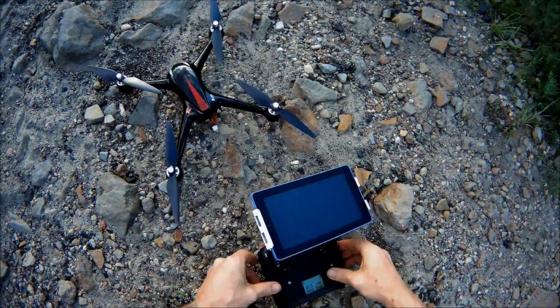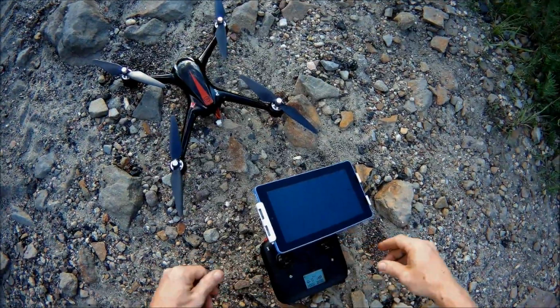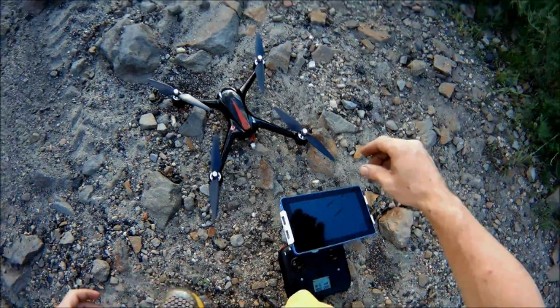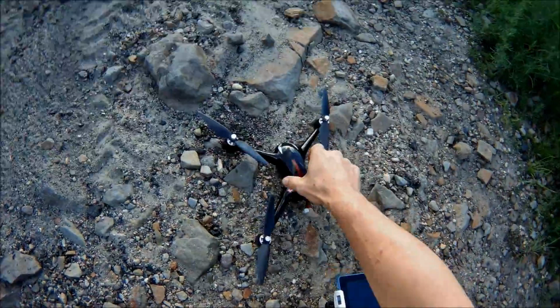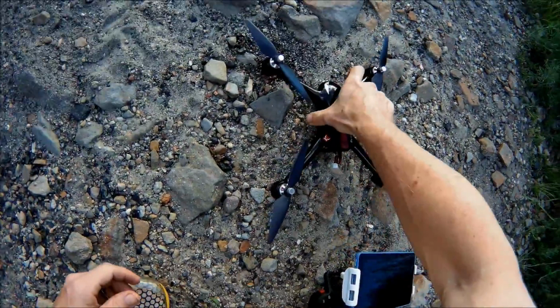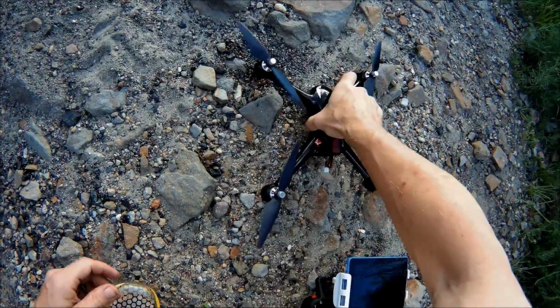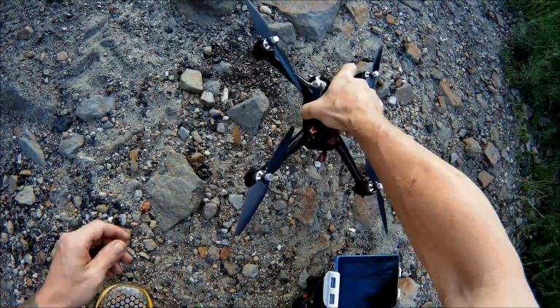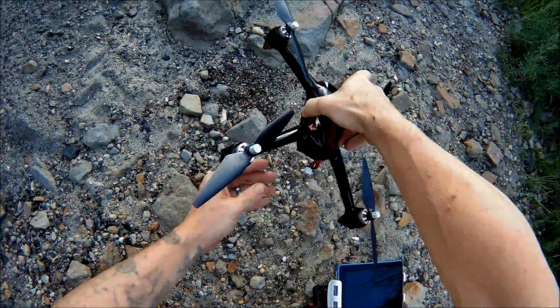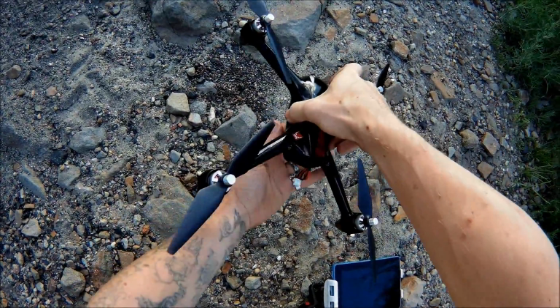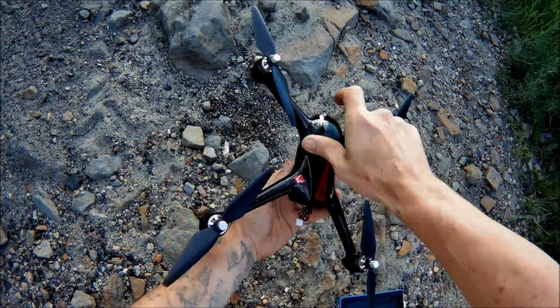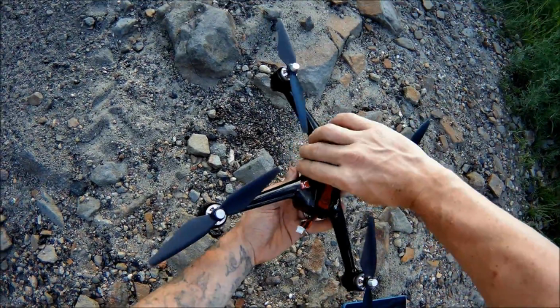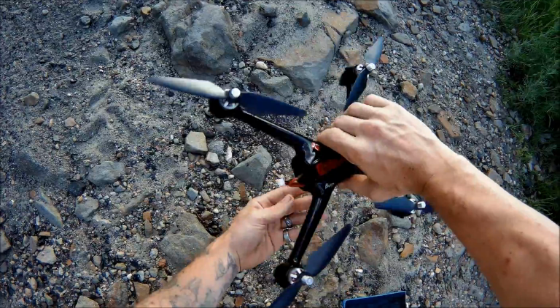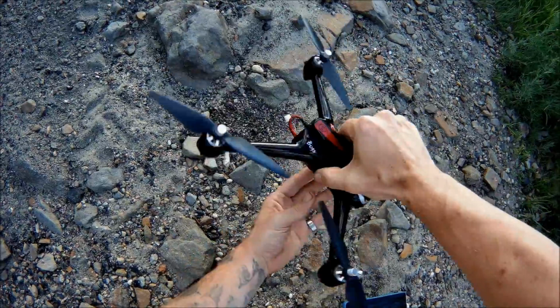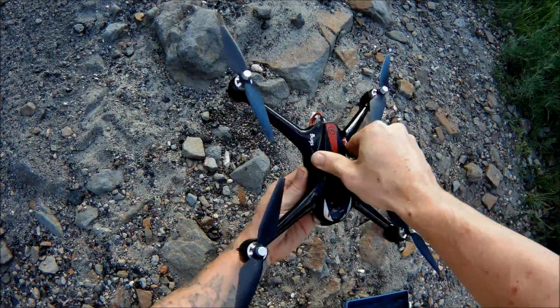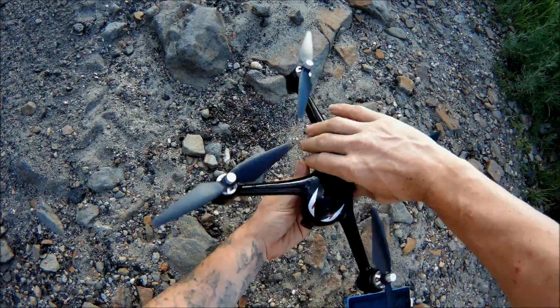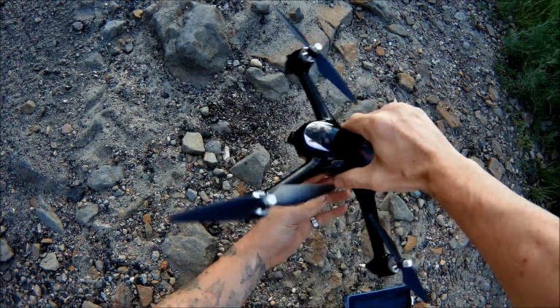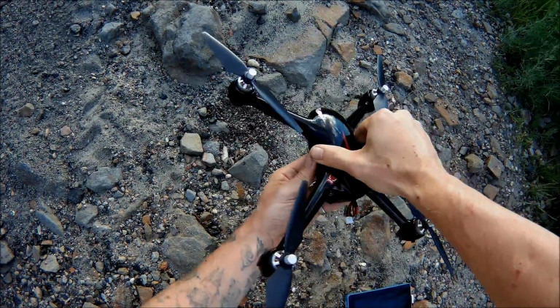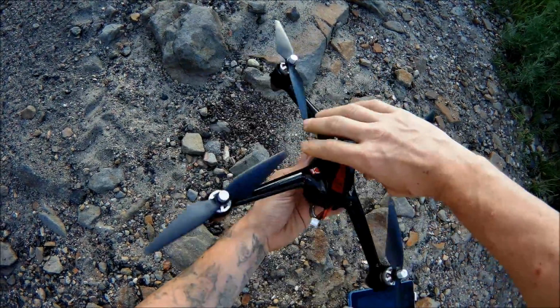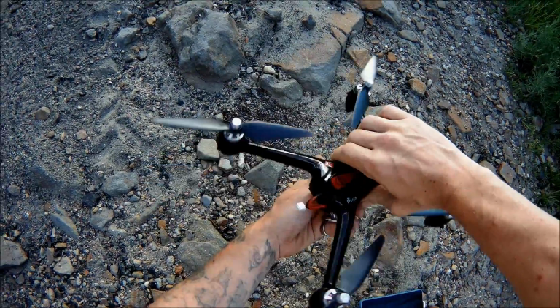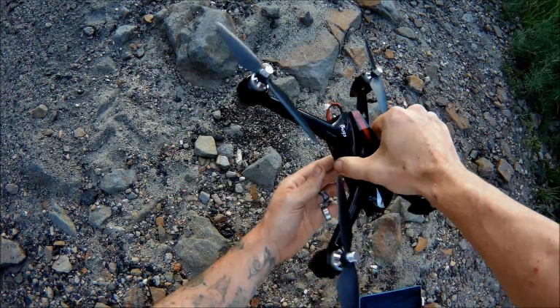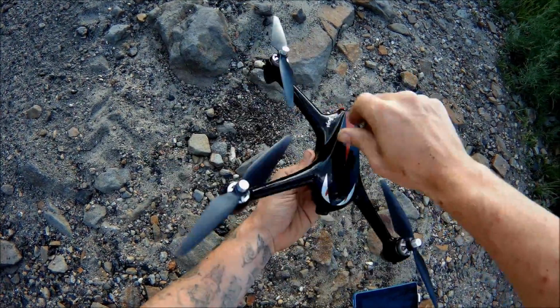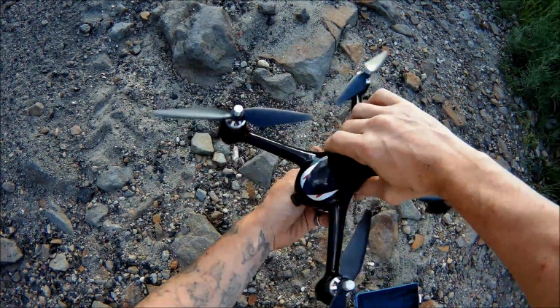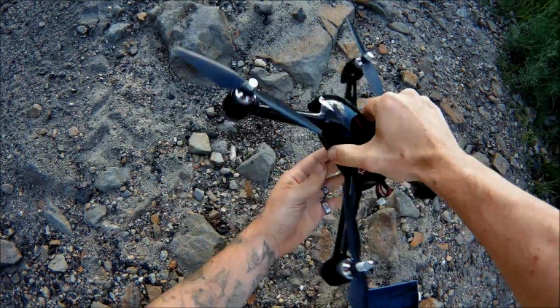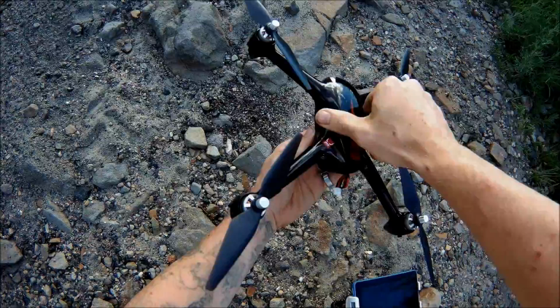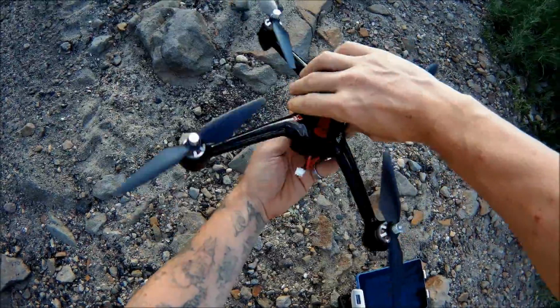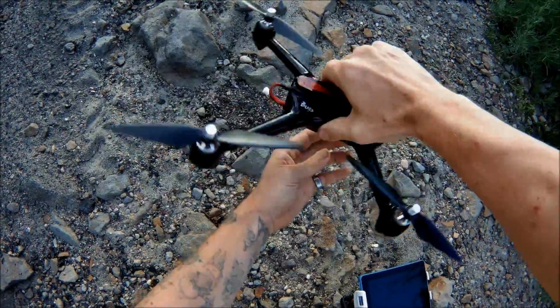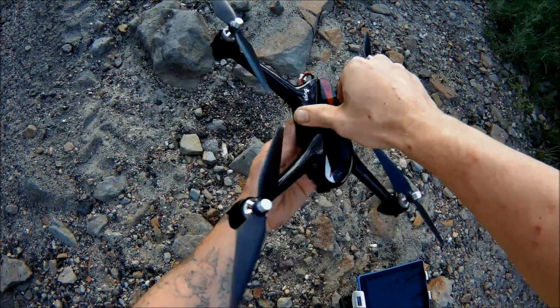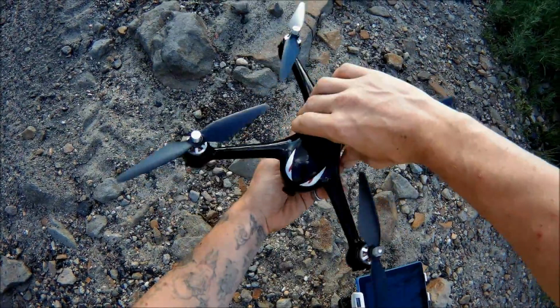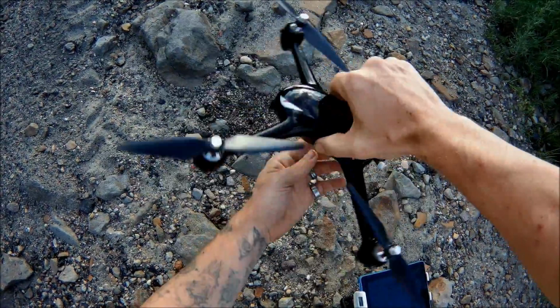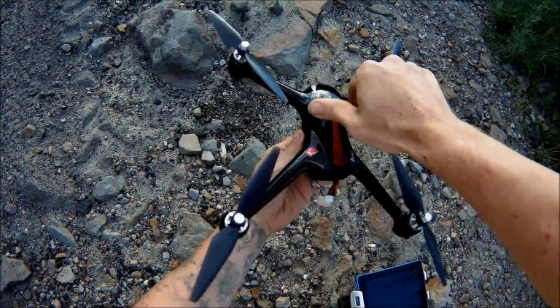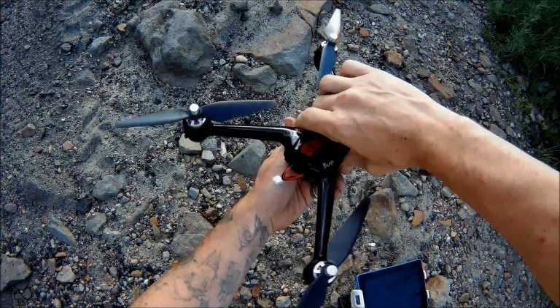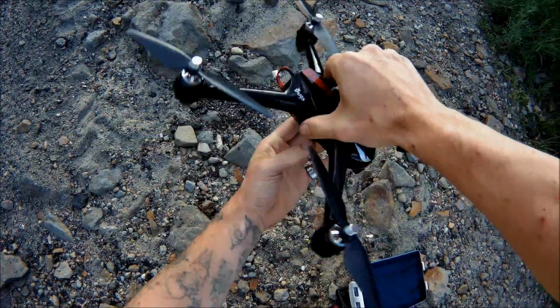J-Drone here and I'm going to show you how to calibrate this drone. Once you have the battery plugged in, all you want to do is go ahead and give this spins. If you were able to look underneath it, you would see the lights change a different color. But for good measure, just go completely around five times.